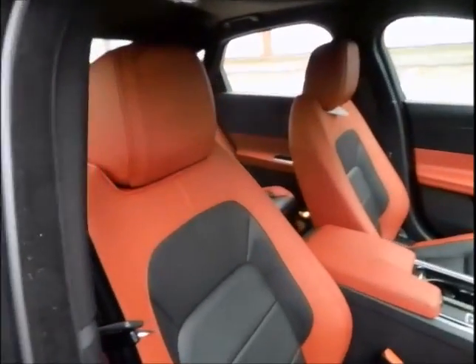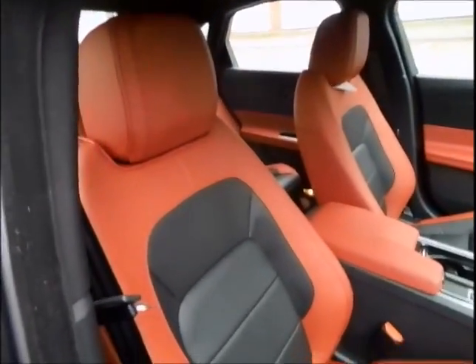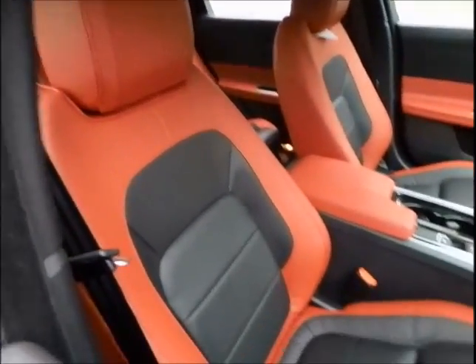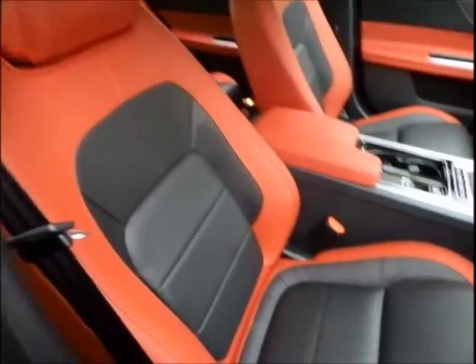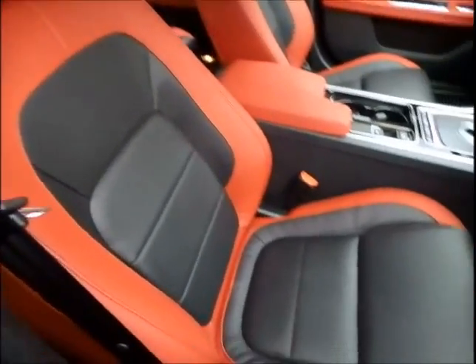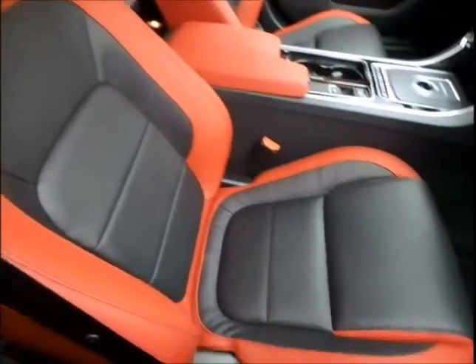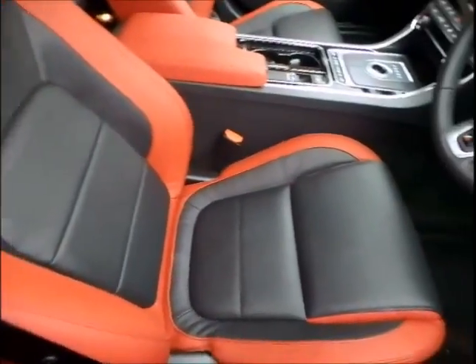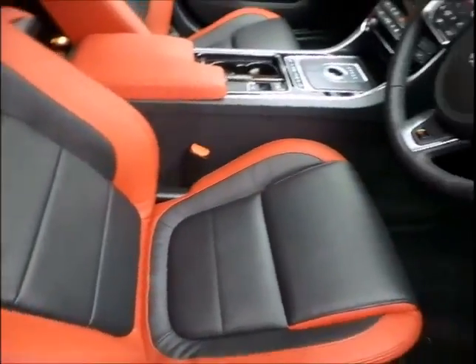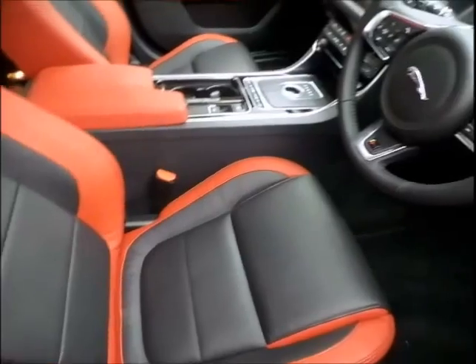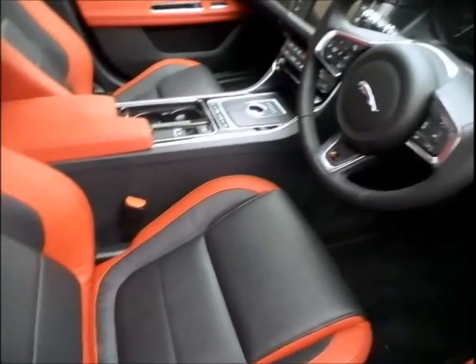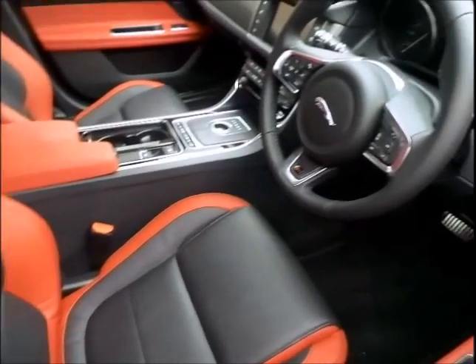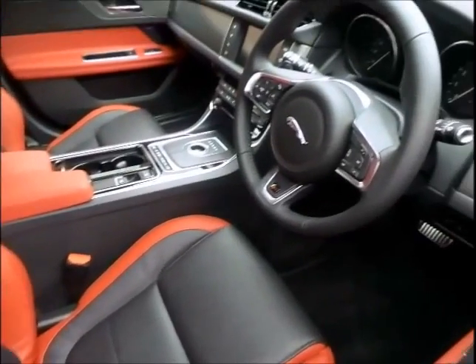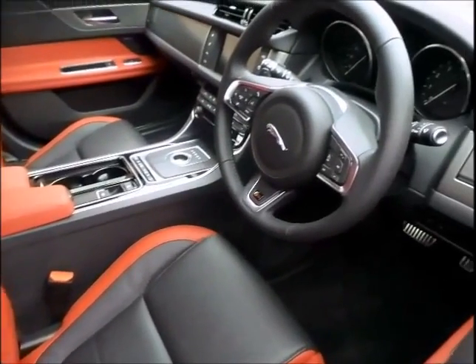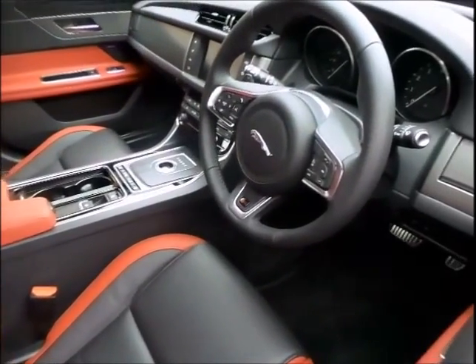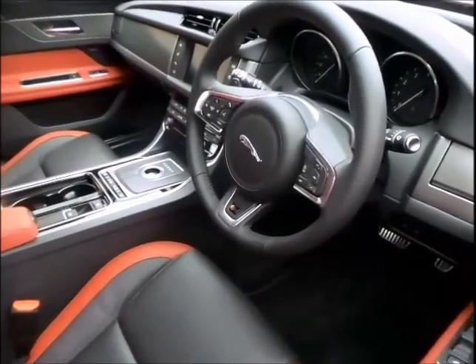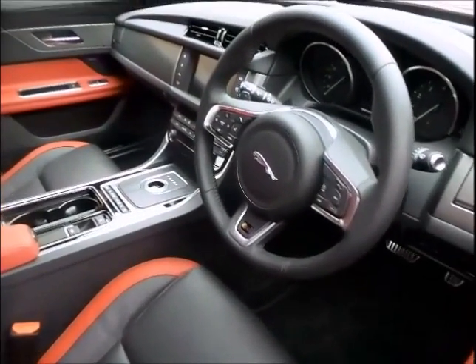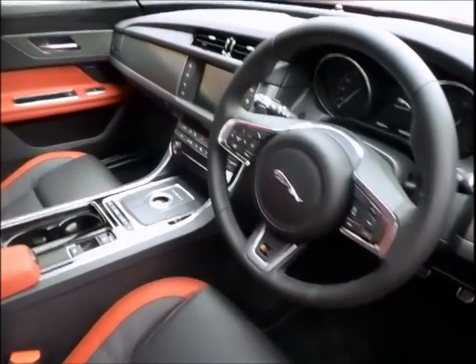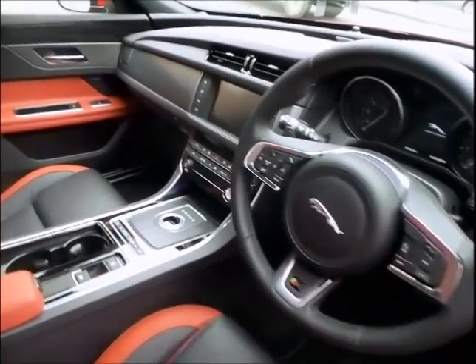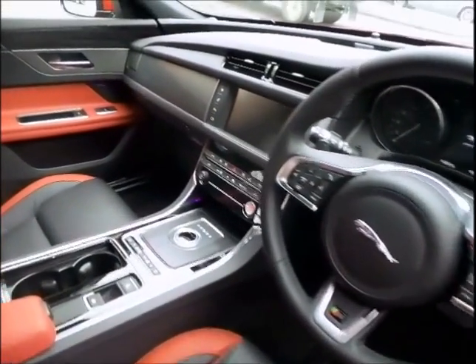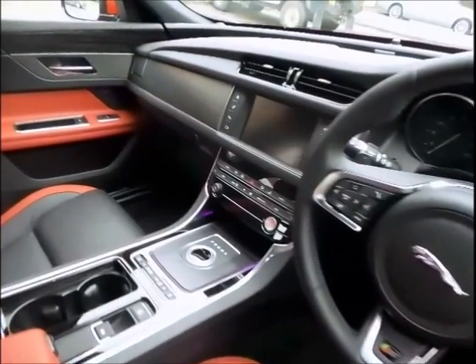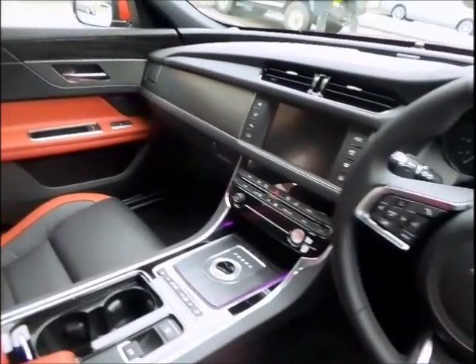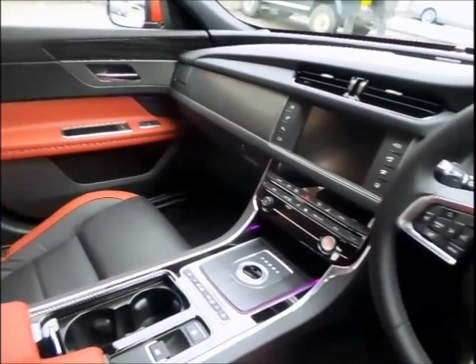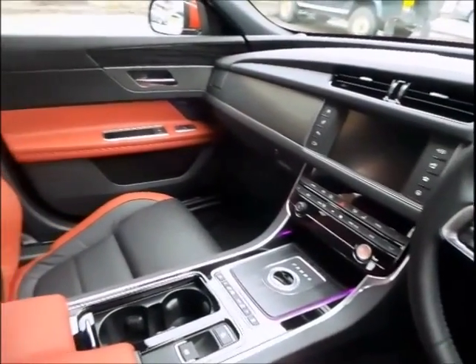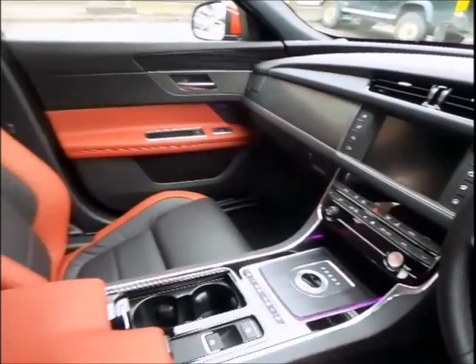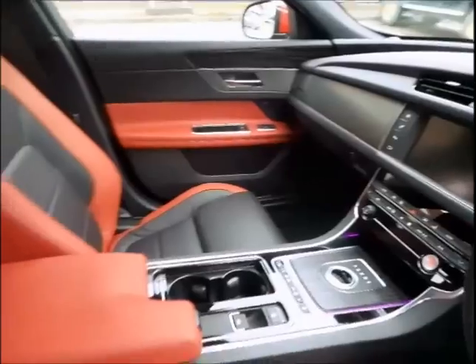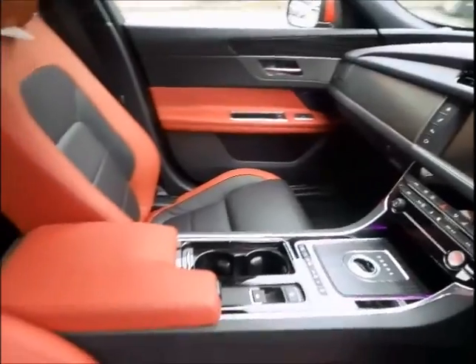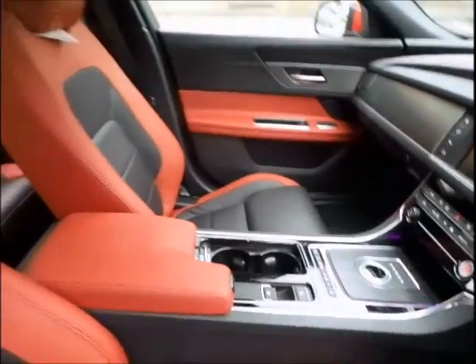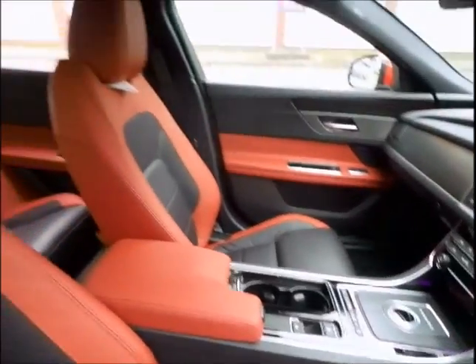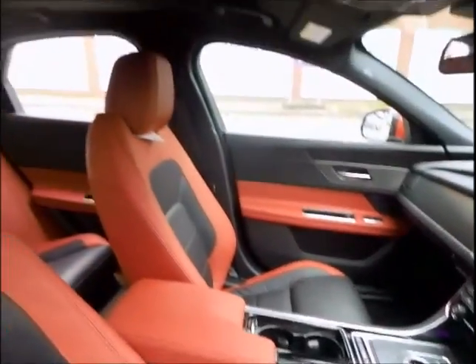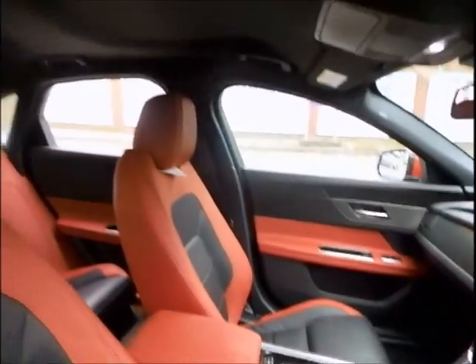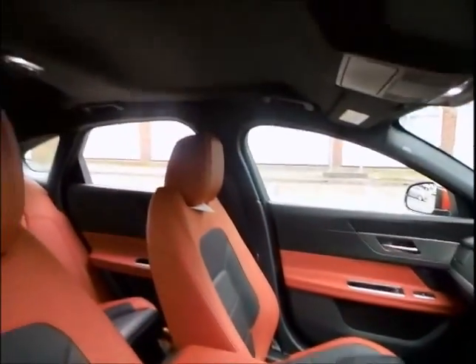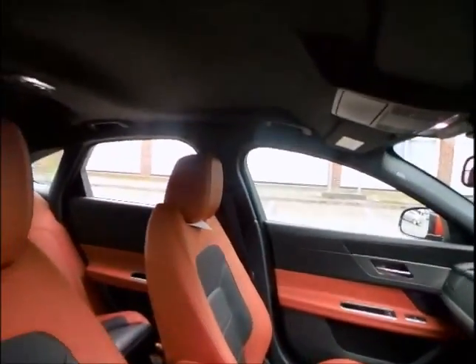Featured here is this stunning Jaguar all-new XF 3-litre V6 Supercharged S four-door saloon, which is a multi award-winning luxury saloon and has only covered 2,000 miles.